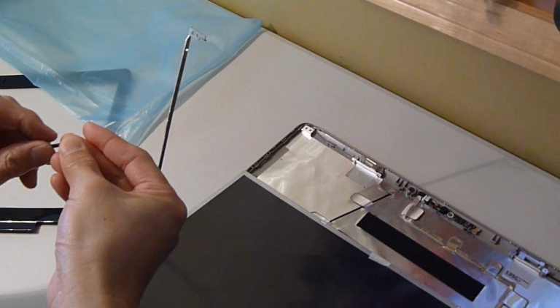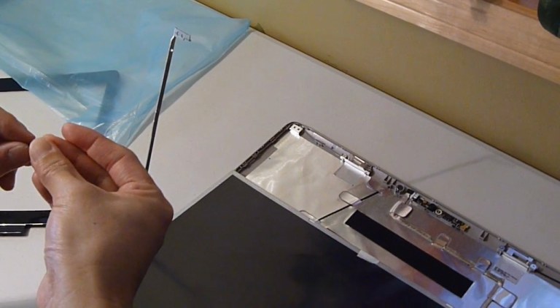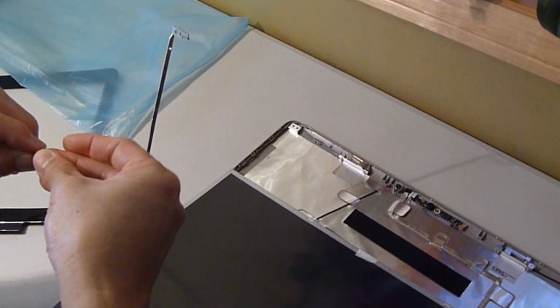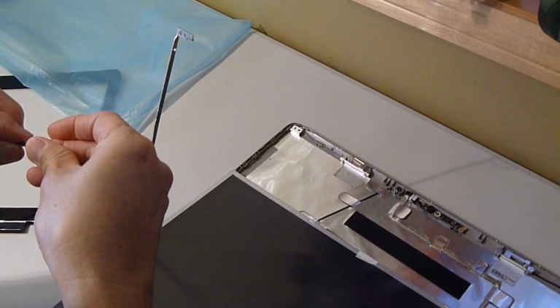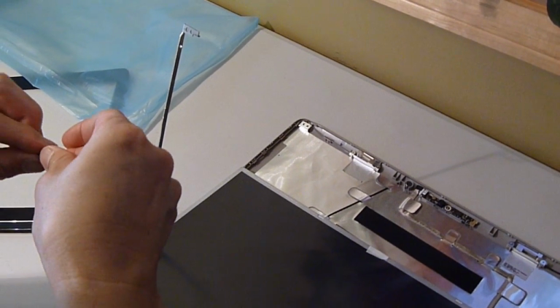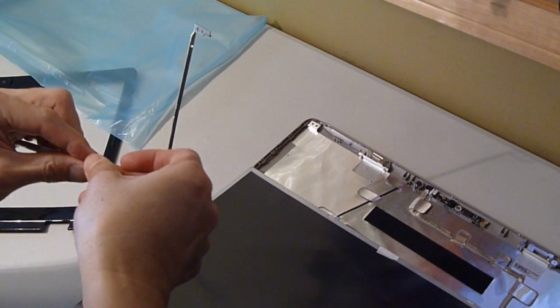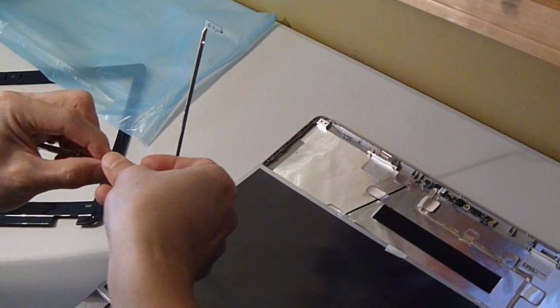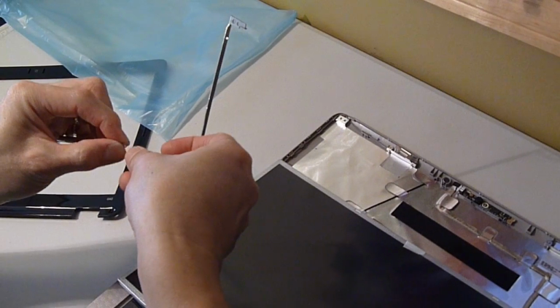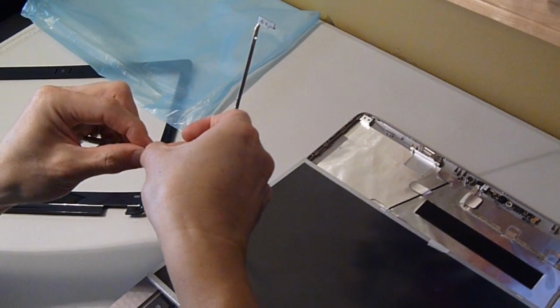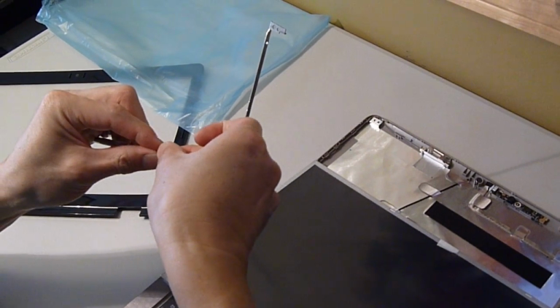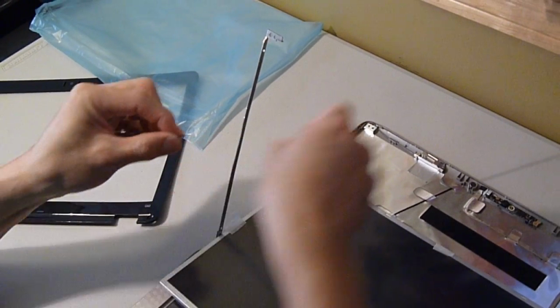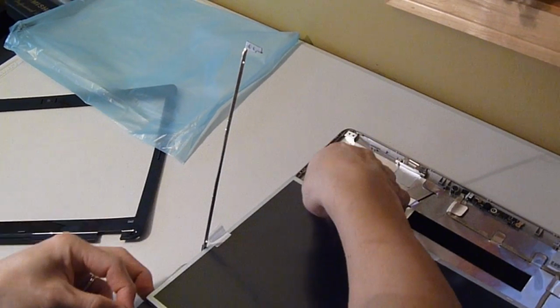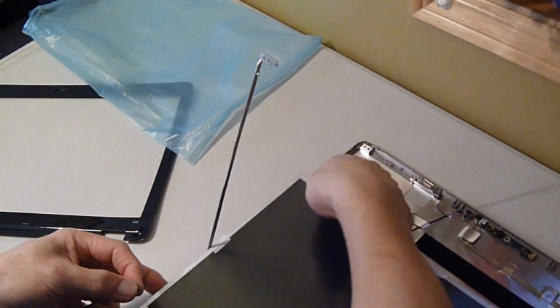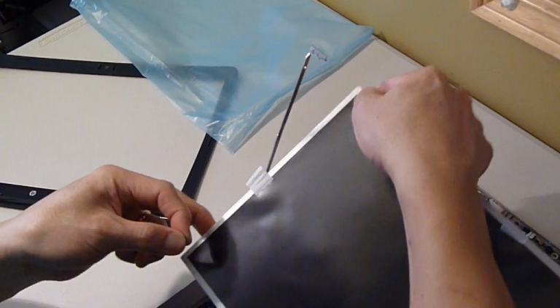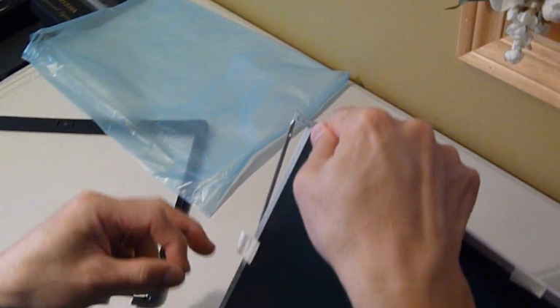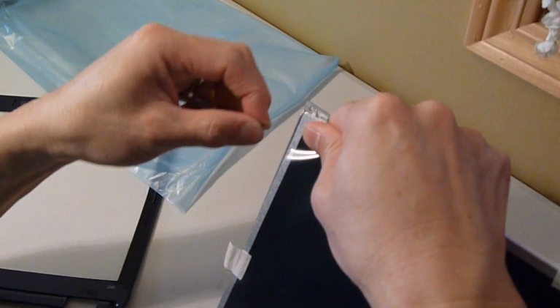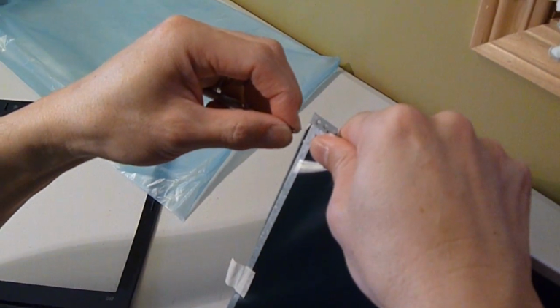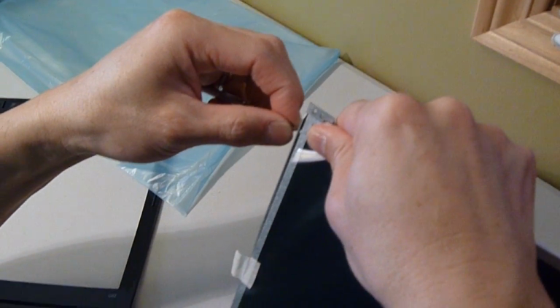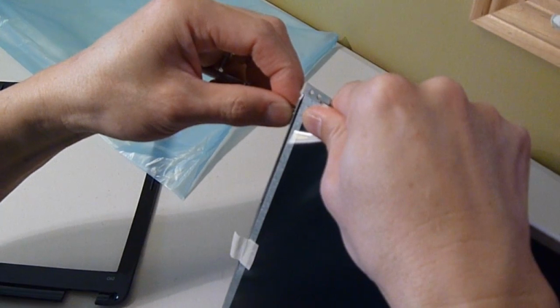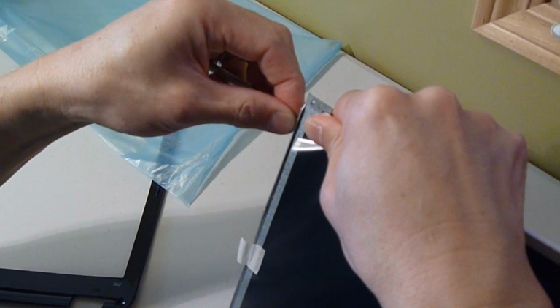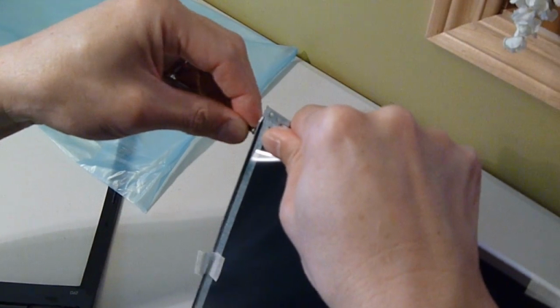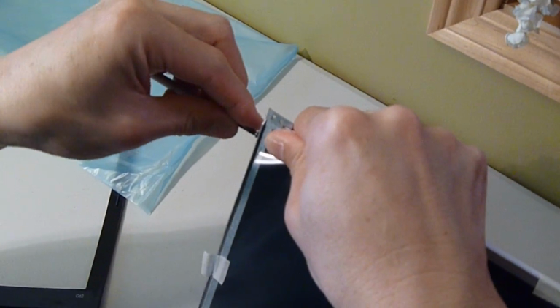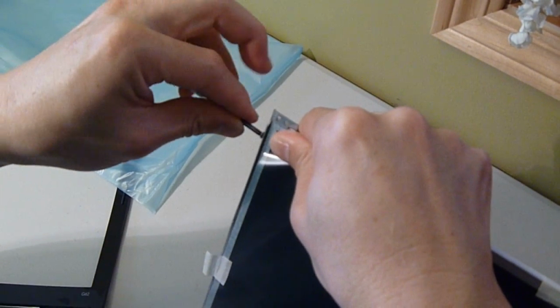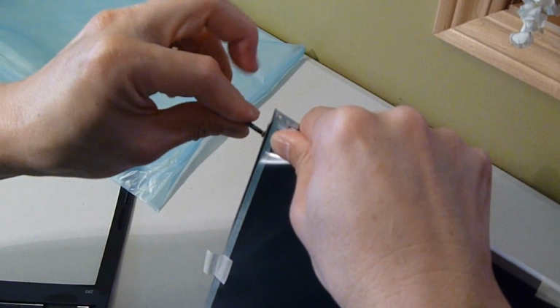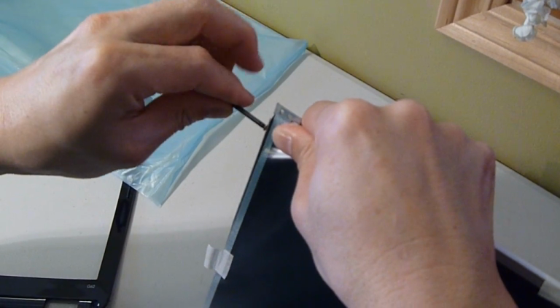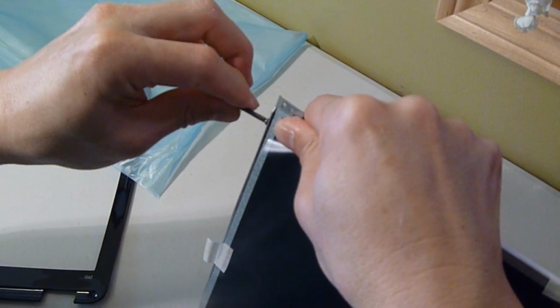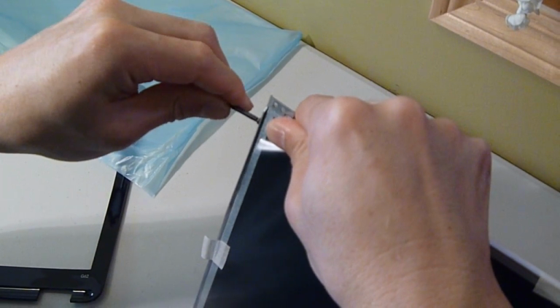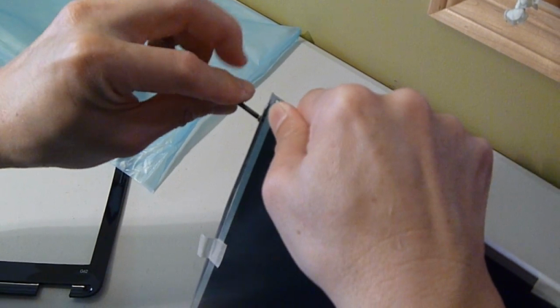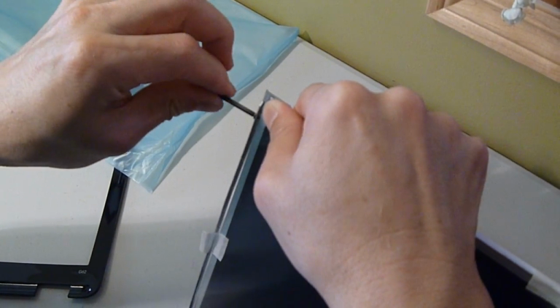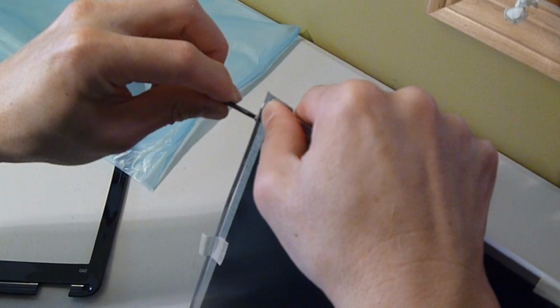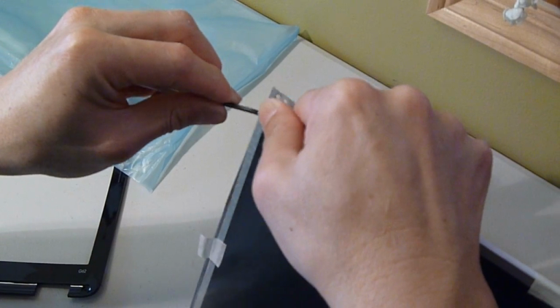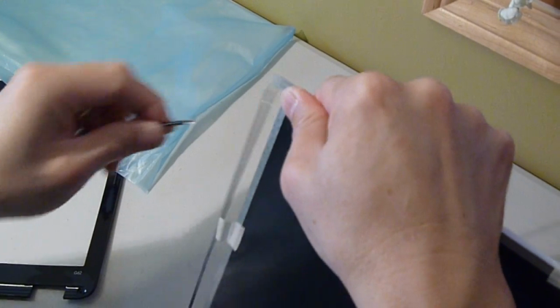All right. Now you can start screwing the edge screws back so you can hold the laptop screen with the panels on the side.